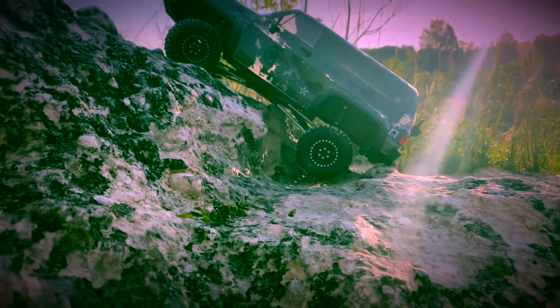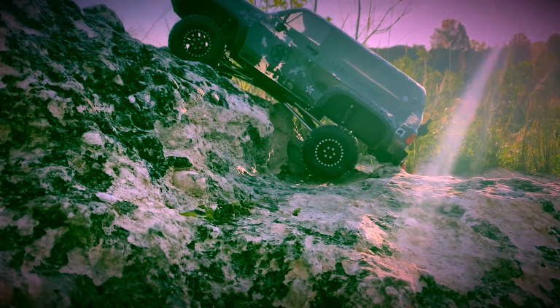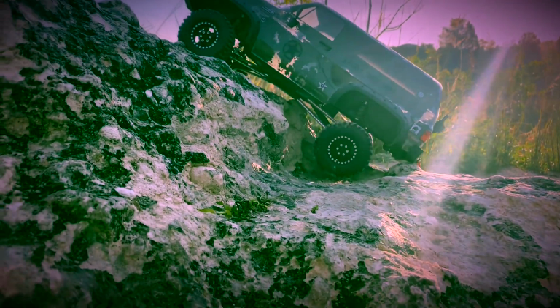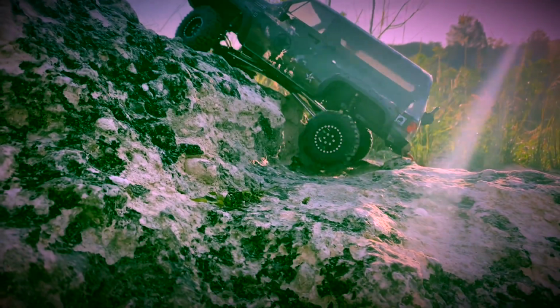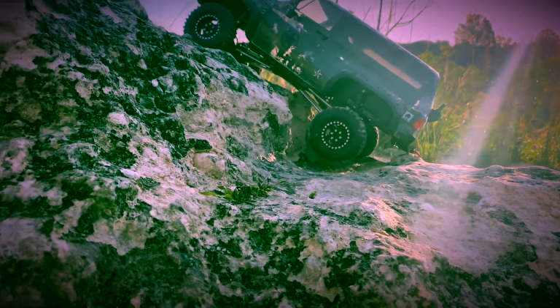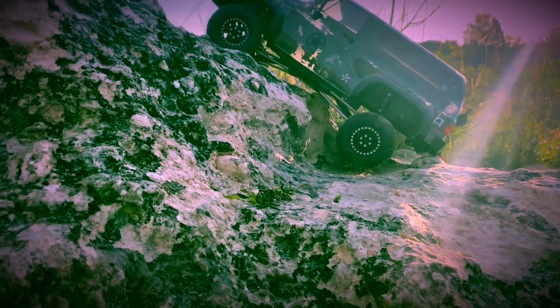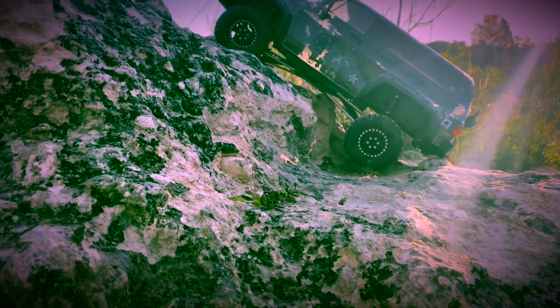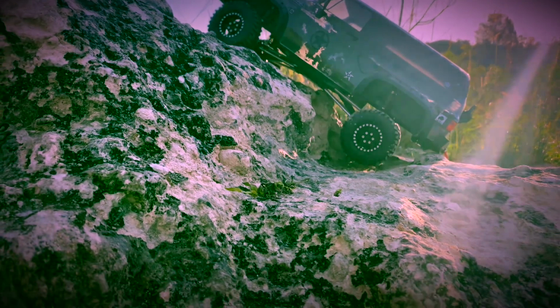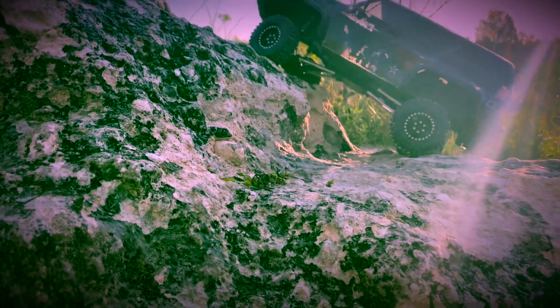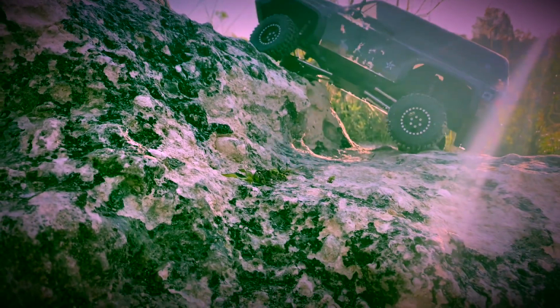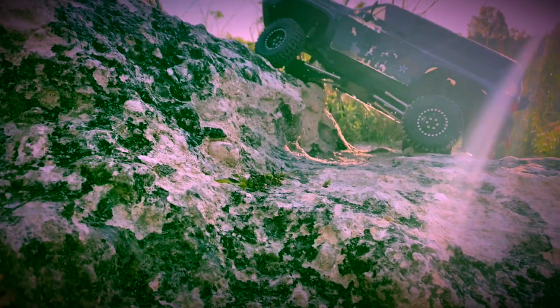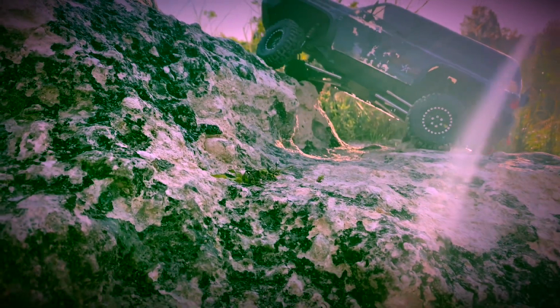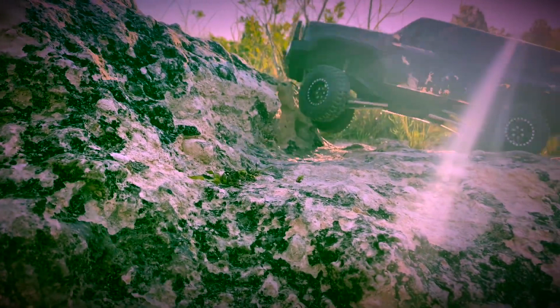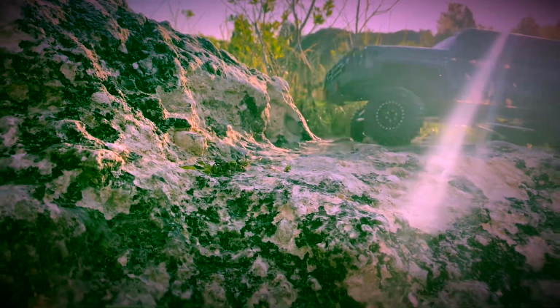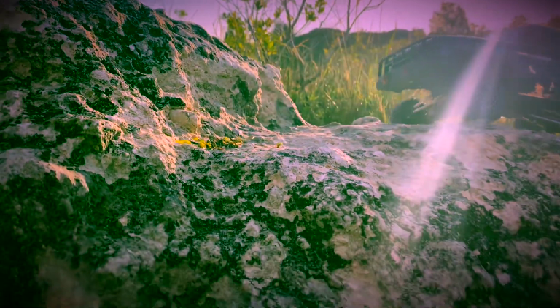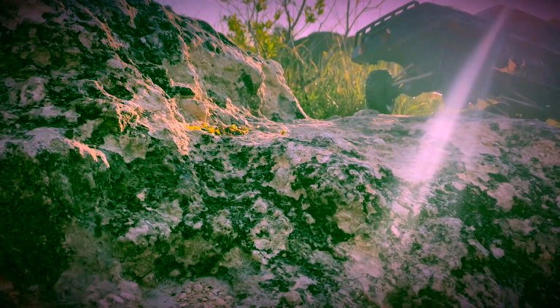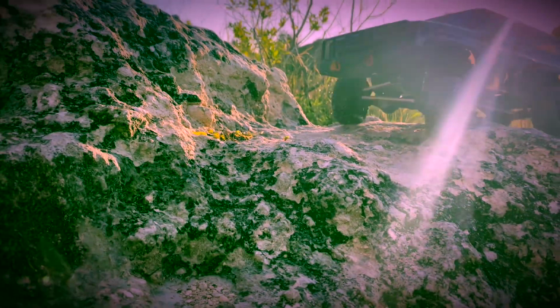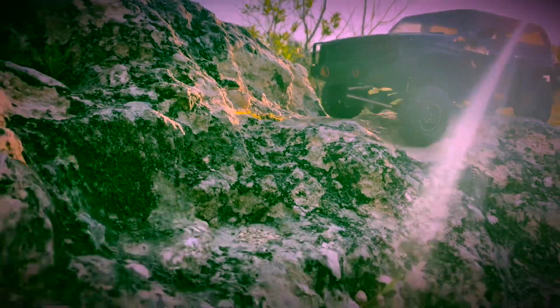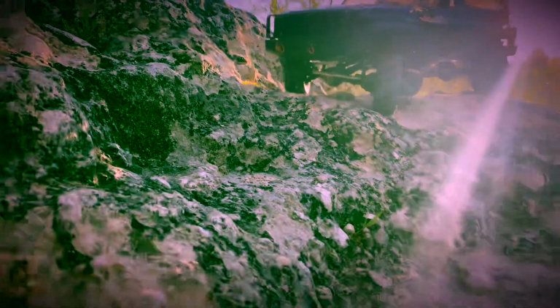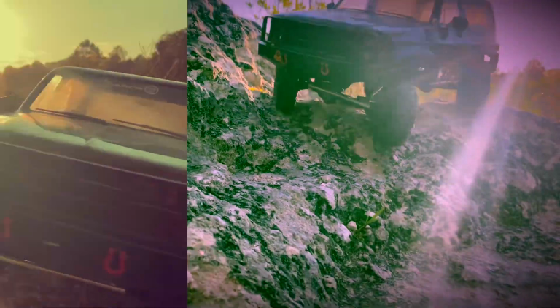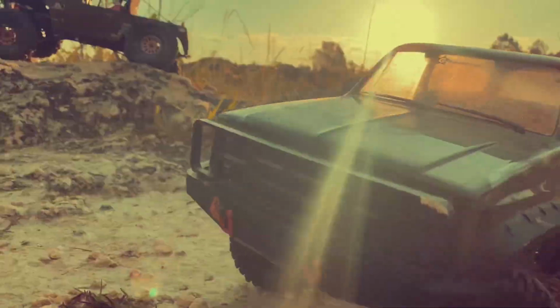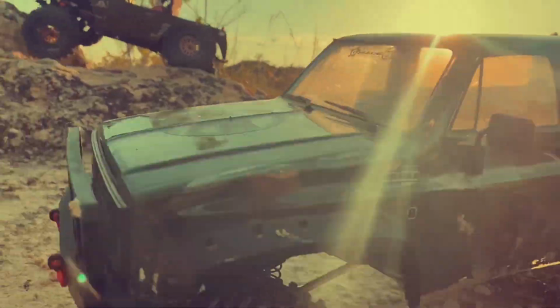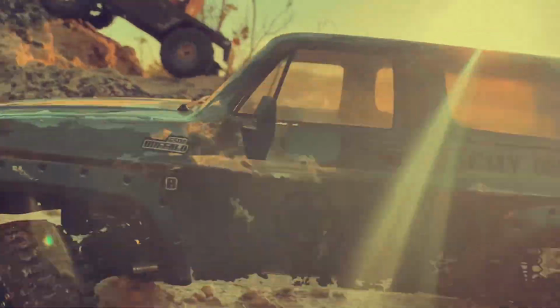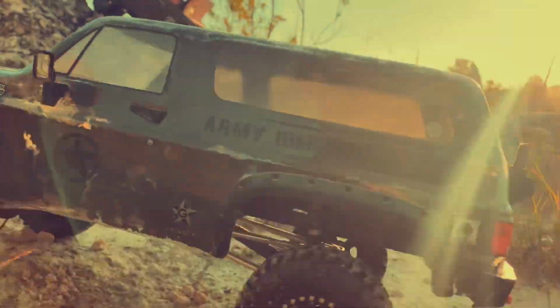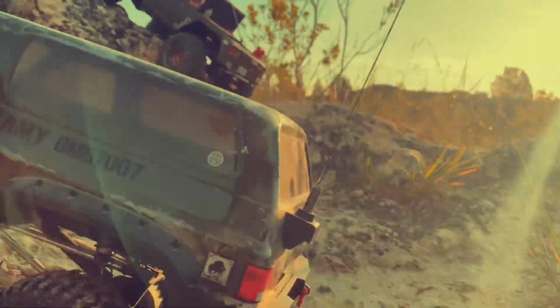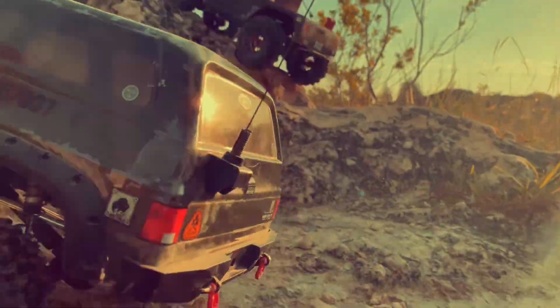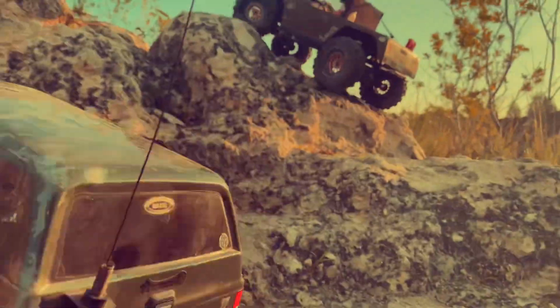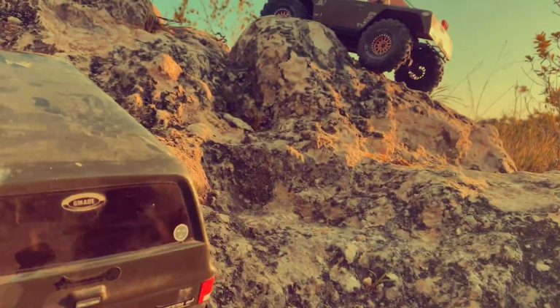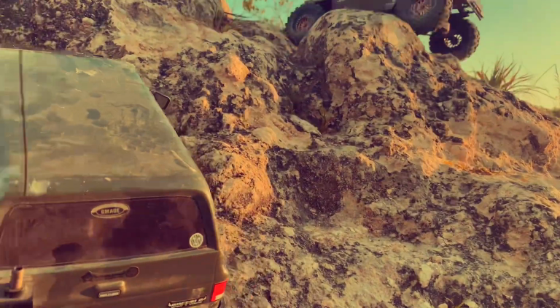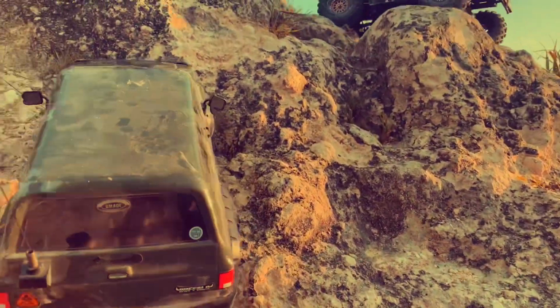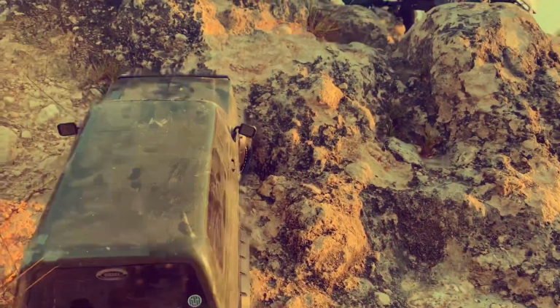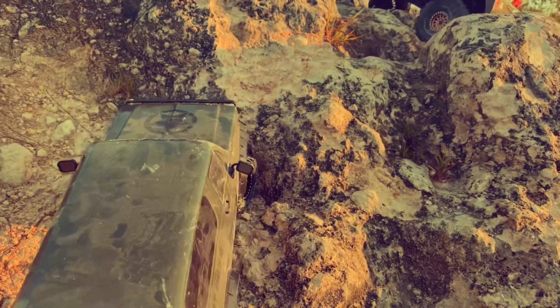And it has to do with the axles and drive shafts. I'll get a little more into that later on. But as for now, the kit — the GMAID Buffalo, the military version.